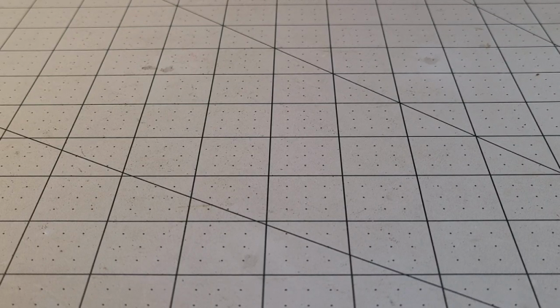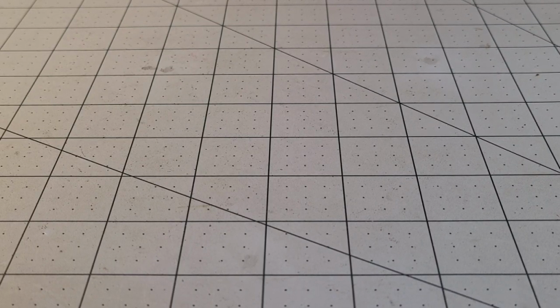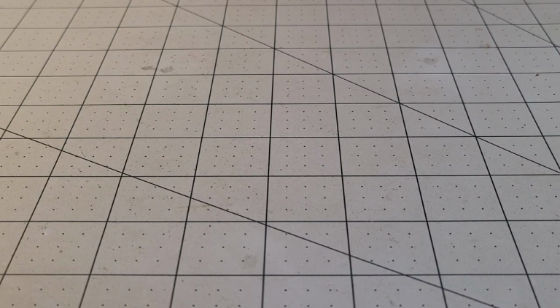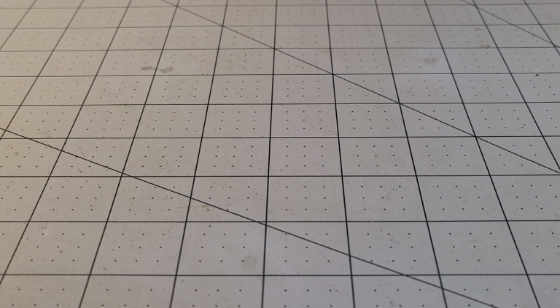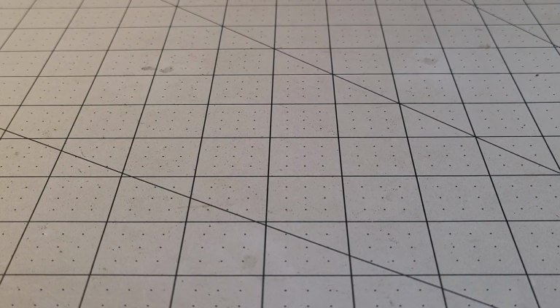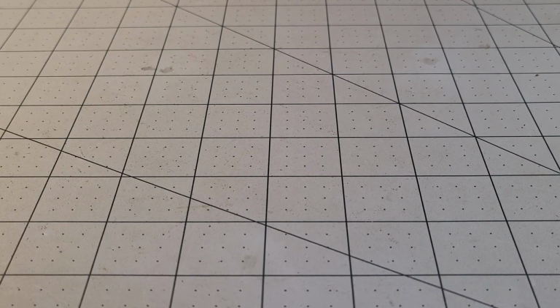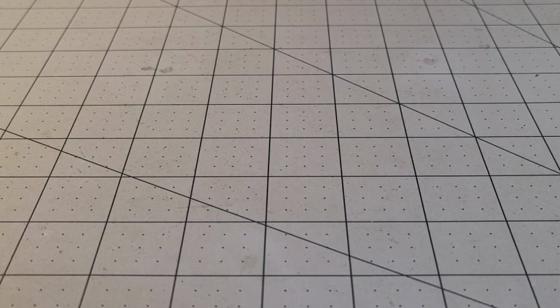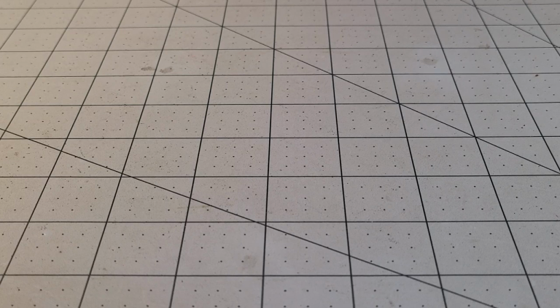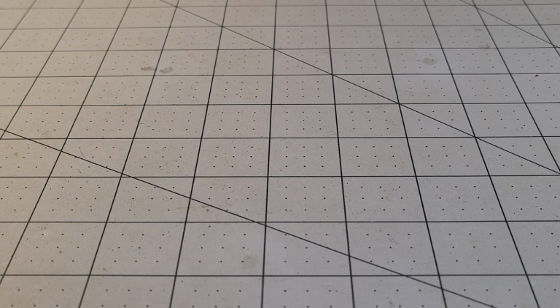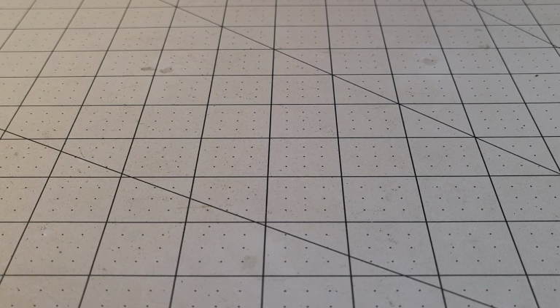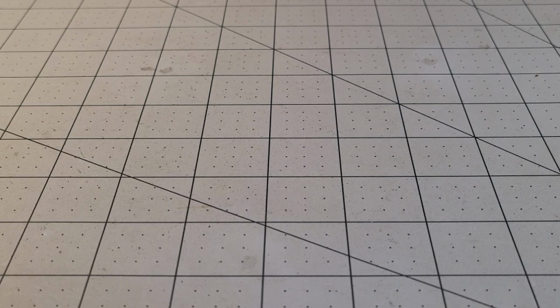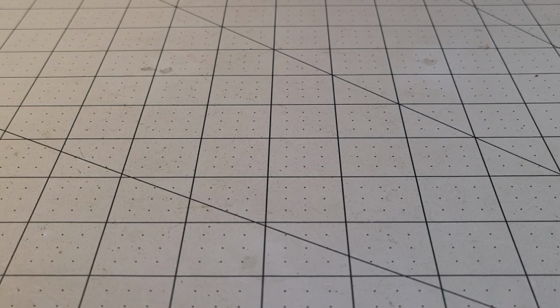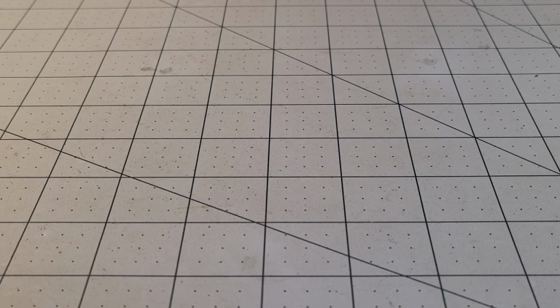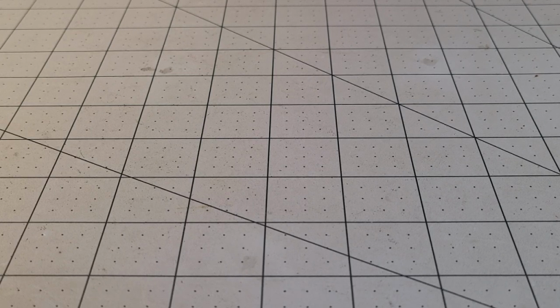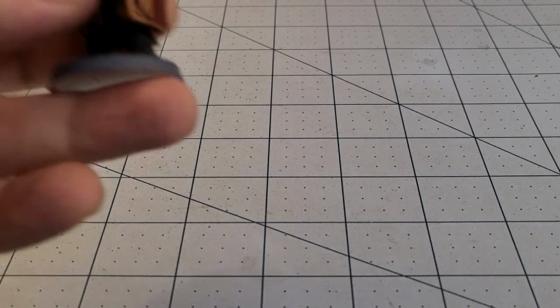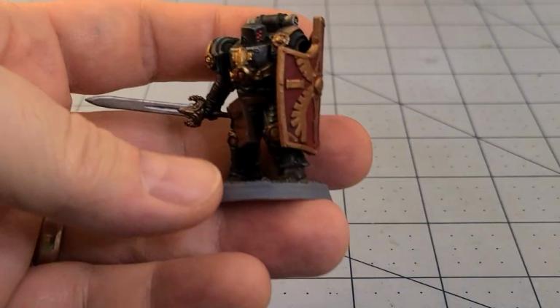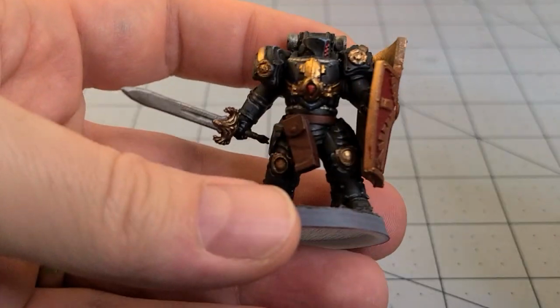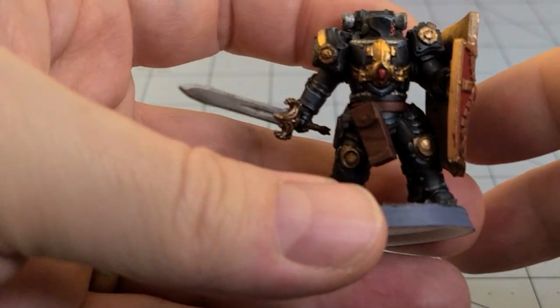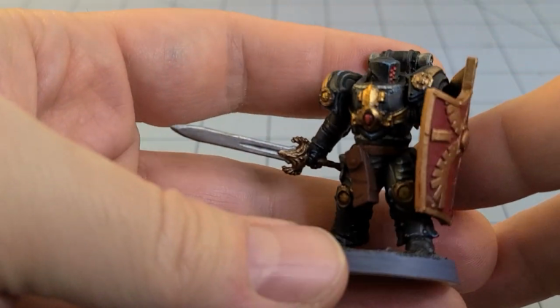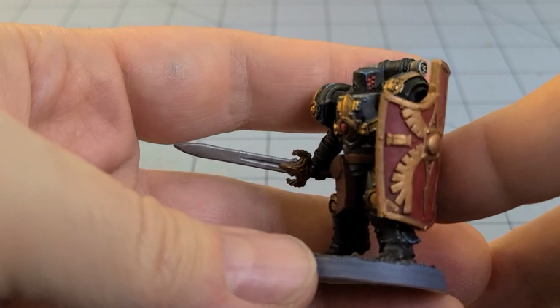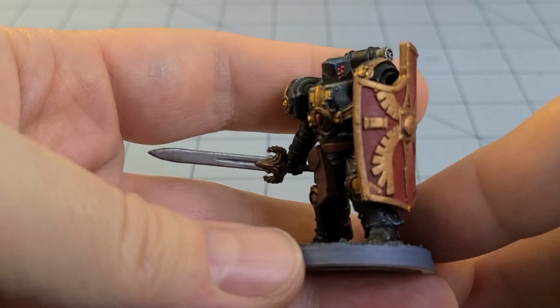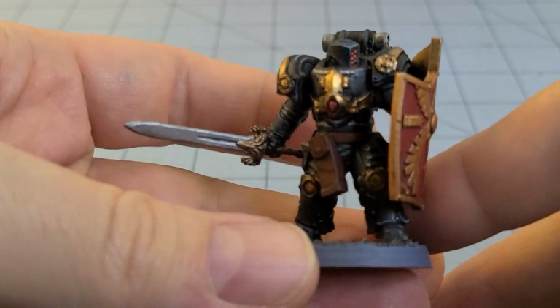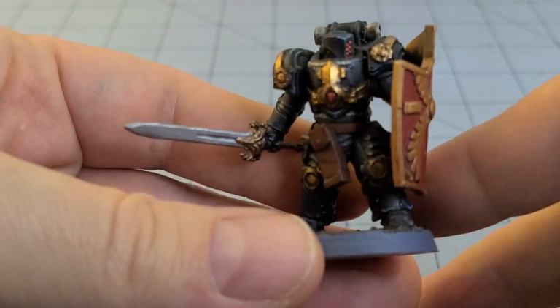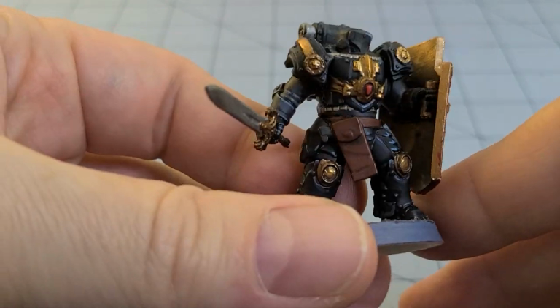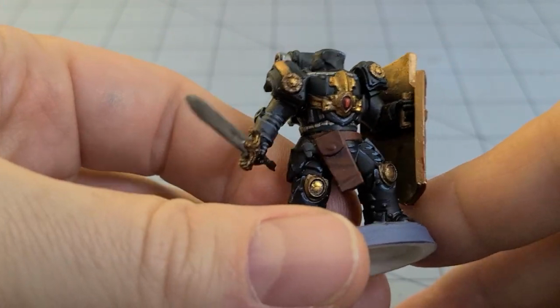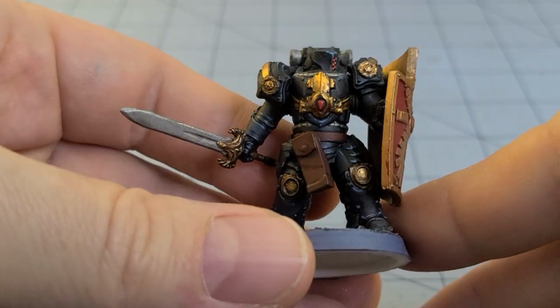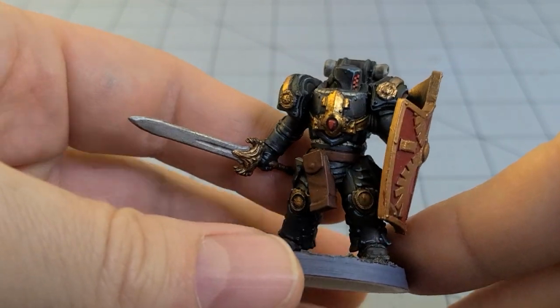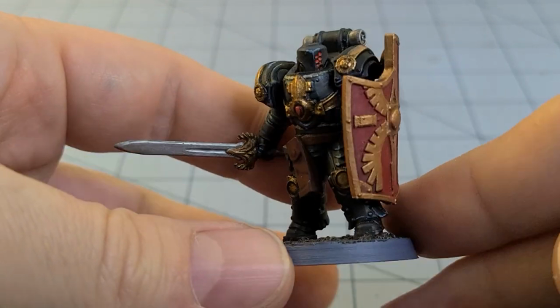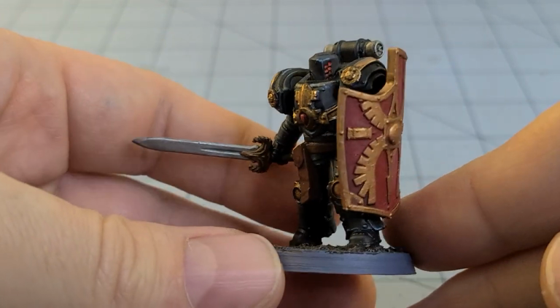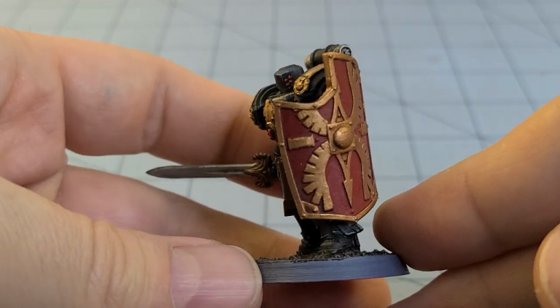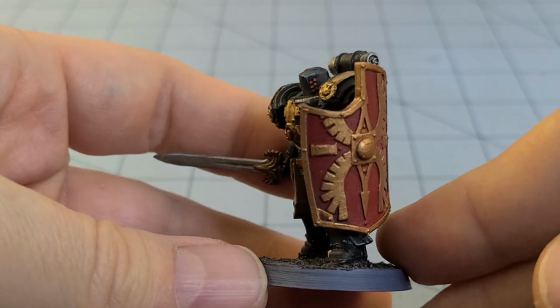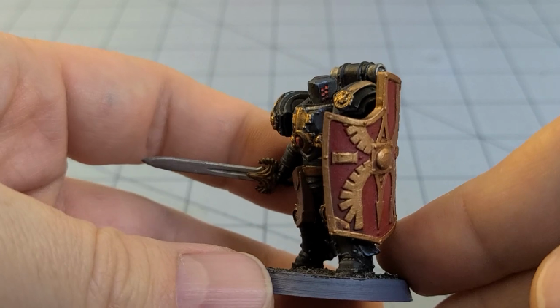Hey everybody, welcome to Obscurities in Miniatures. I don't have anything on the screen — I don't know why that happened. It's another battle of quality versus quantity and I'll let you guys be the decision makers on who wins.